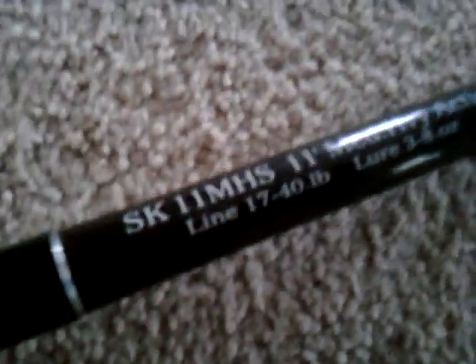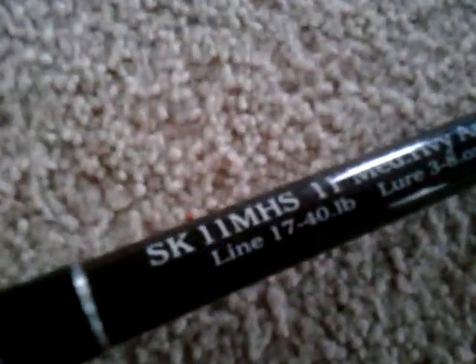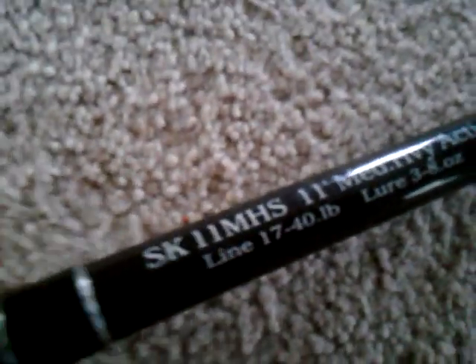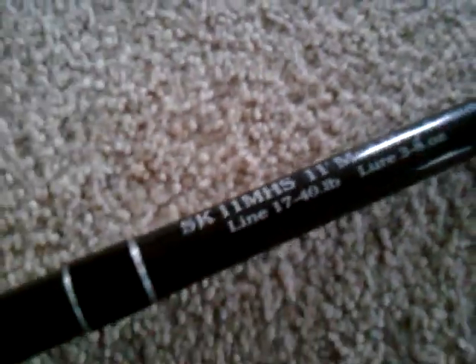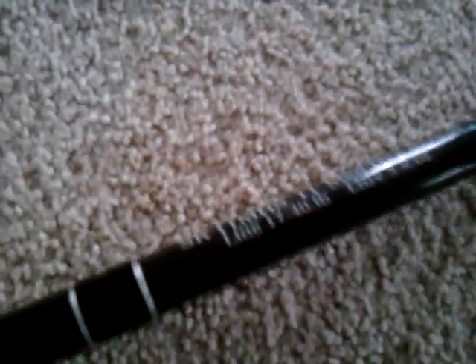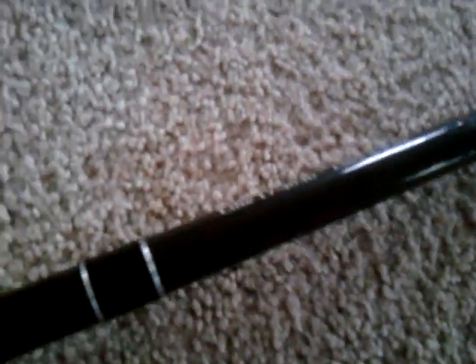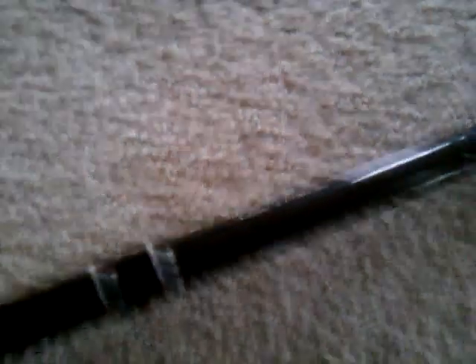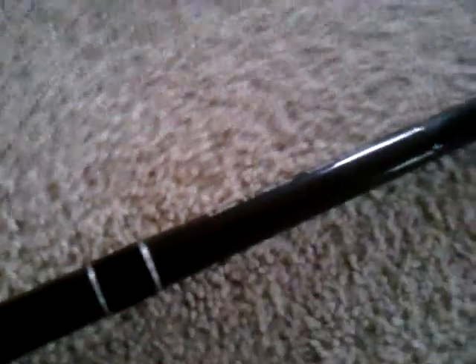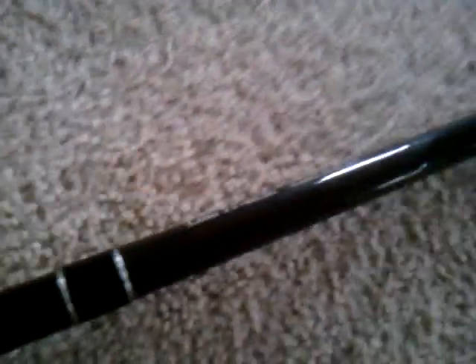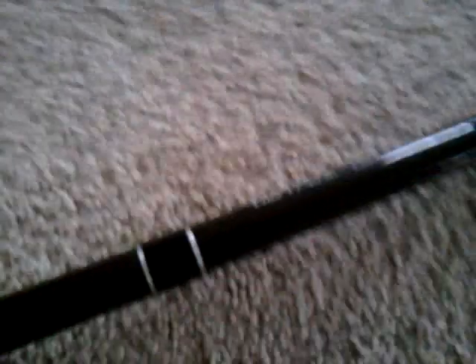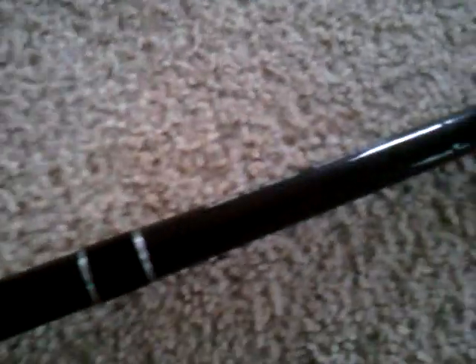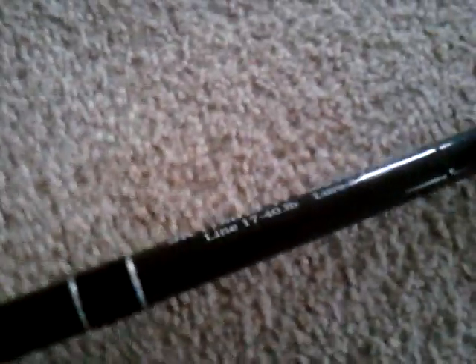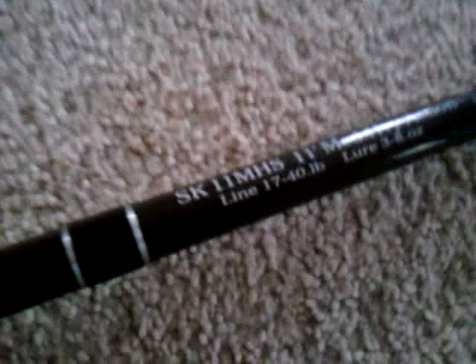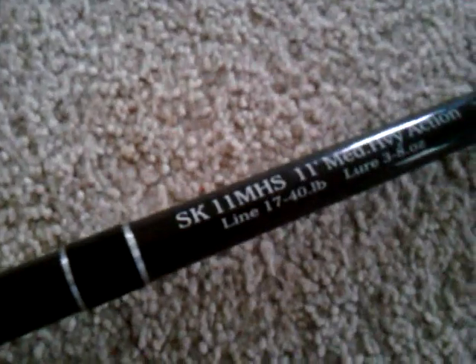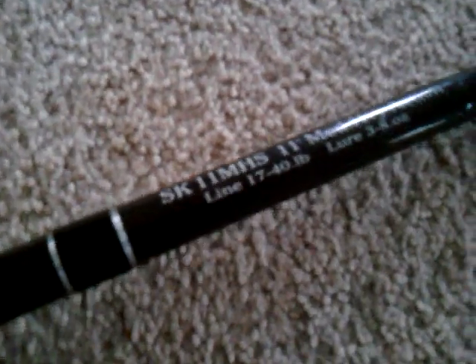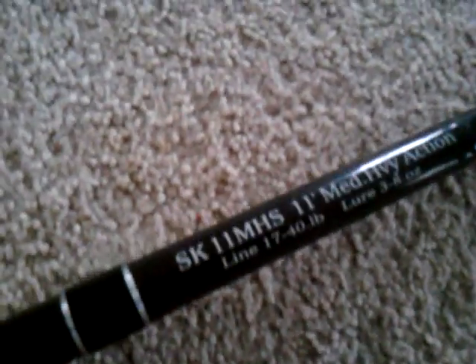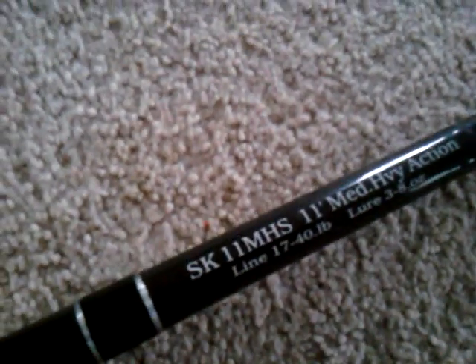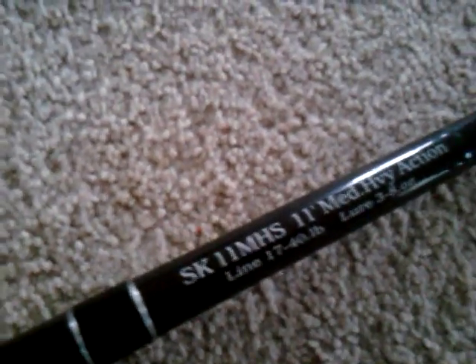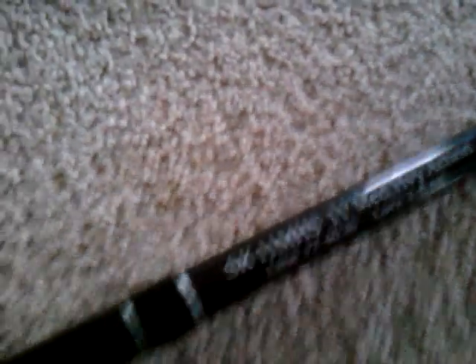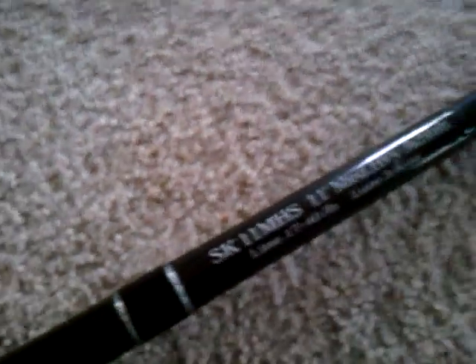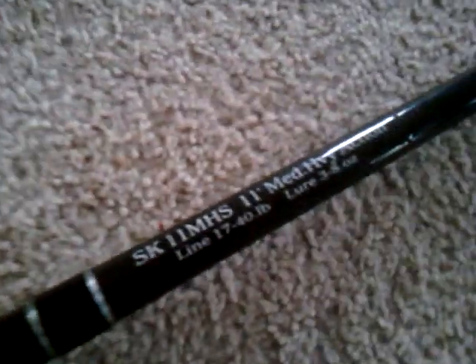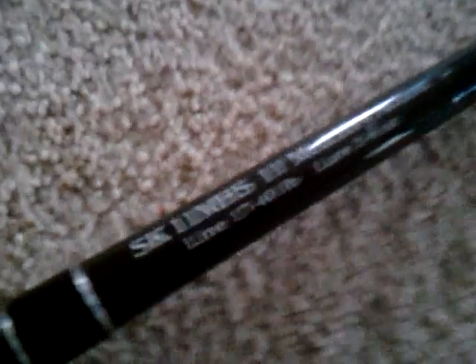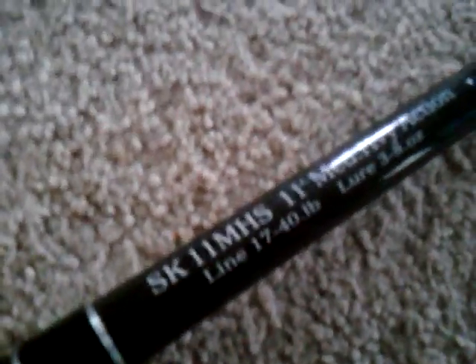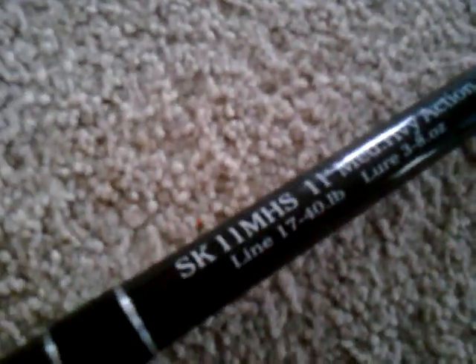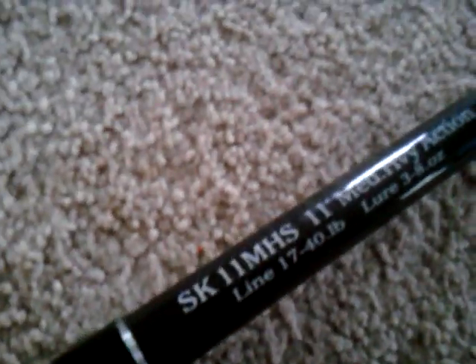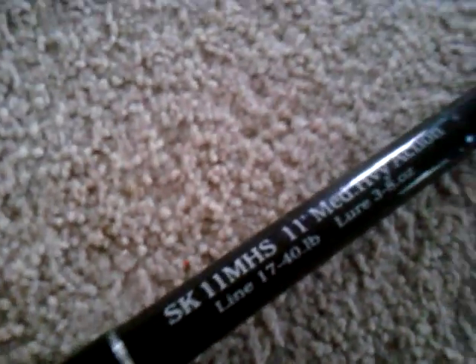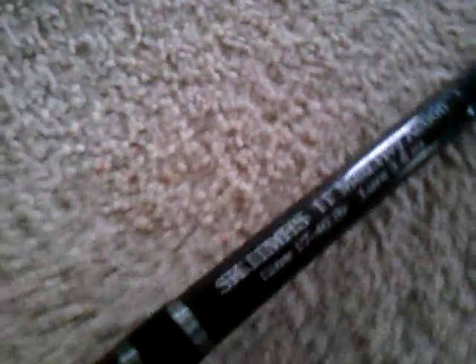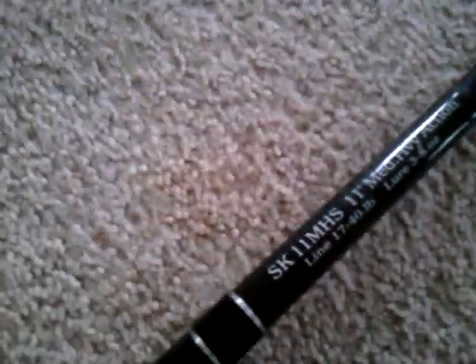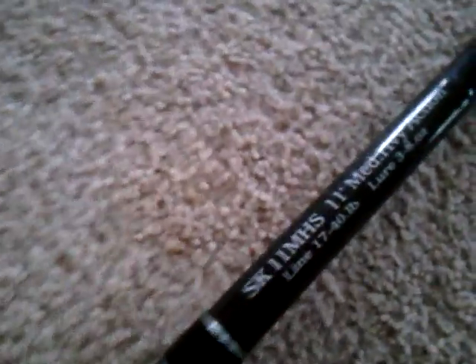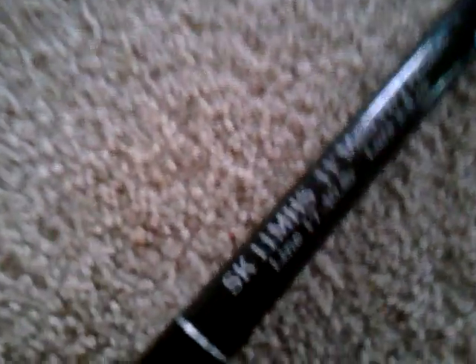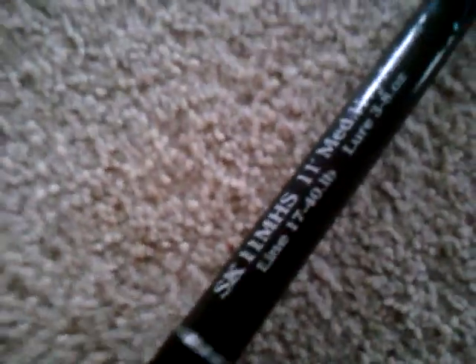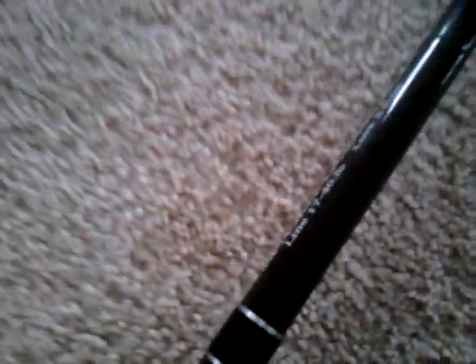It's 17 to 40 pound line, although I would use nothing more than about 20 pound or 25 pound mono at most, and I would use anywhere from 30 to 50 pound braid on this.